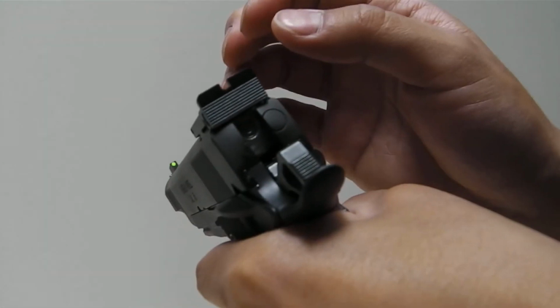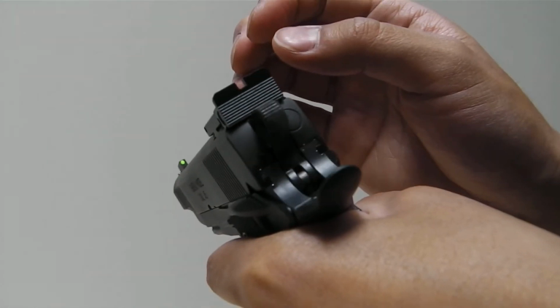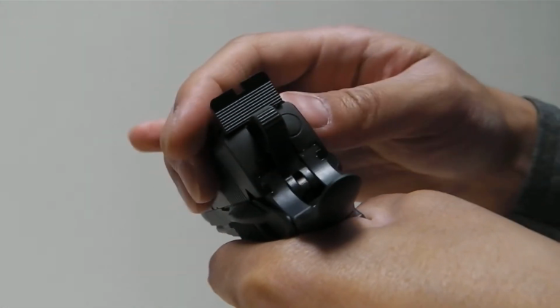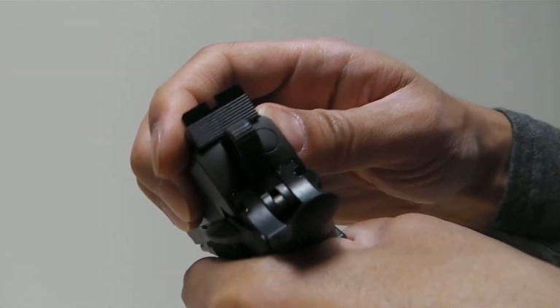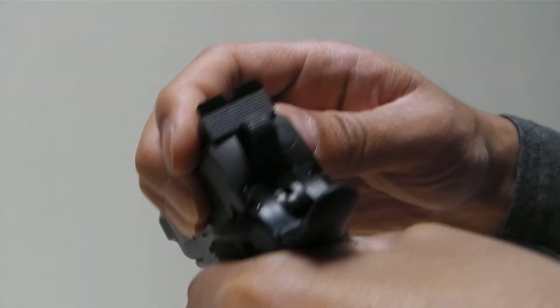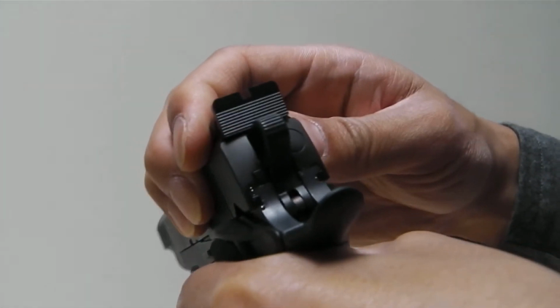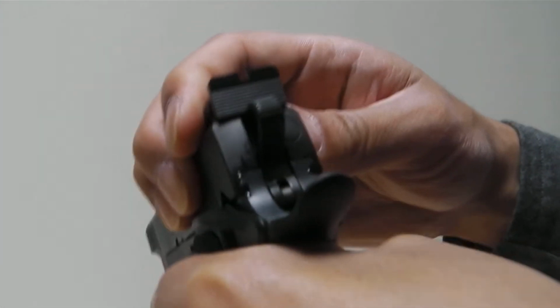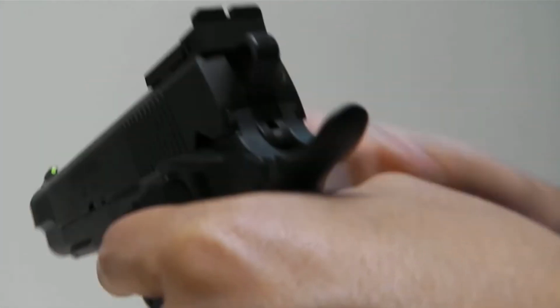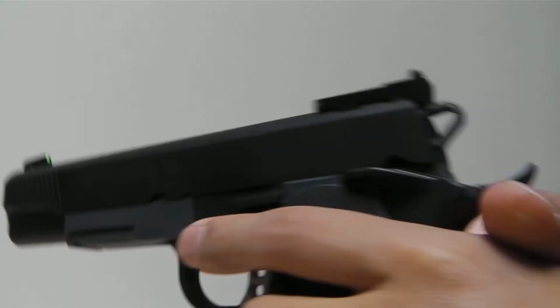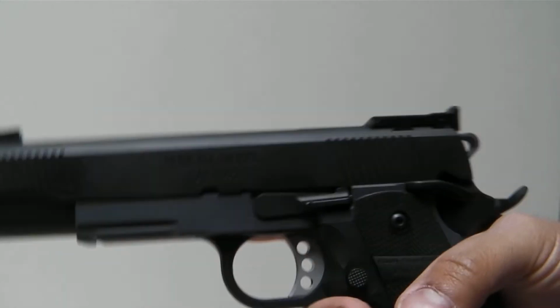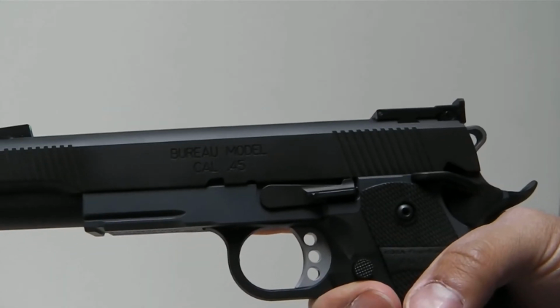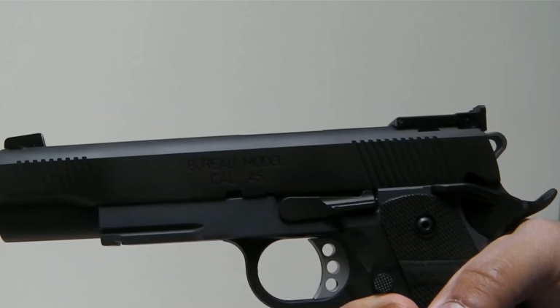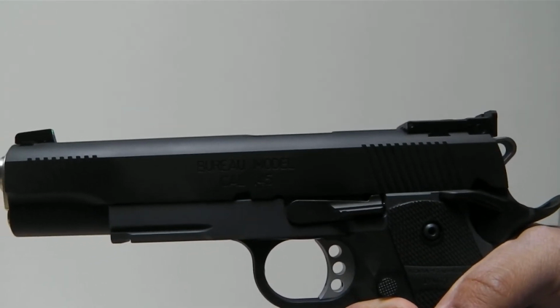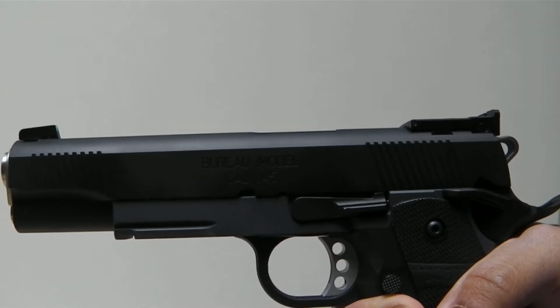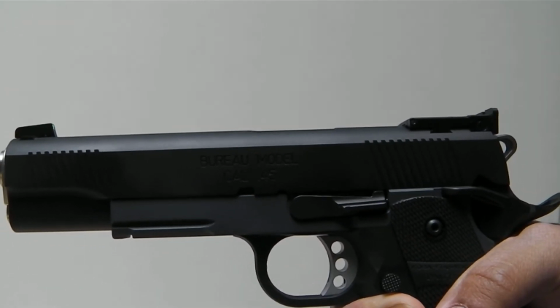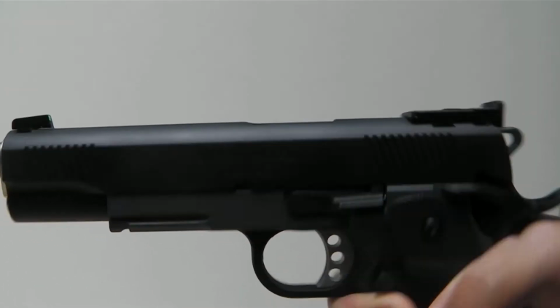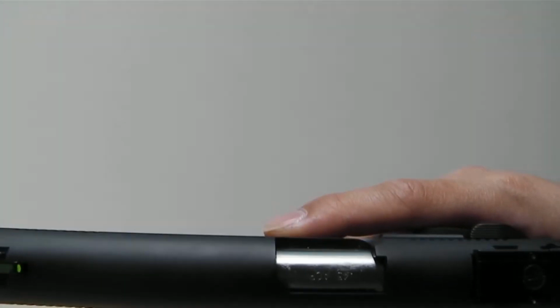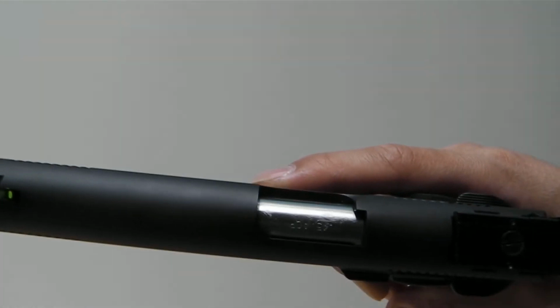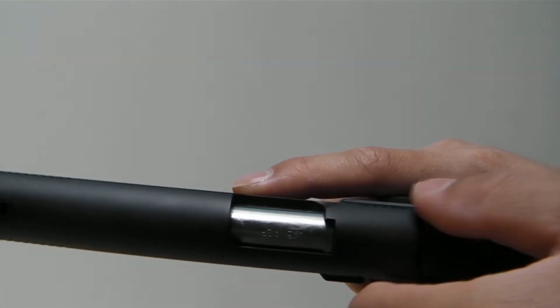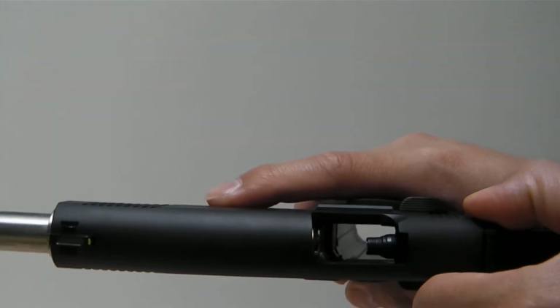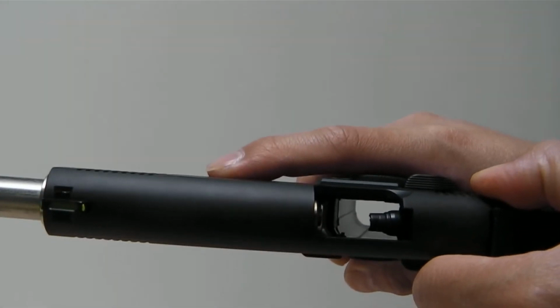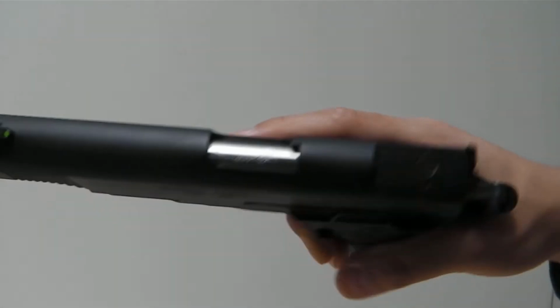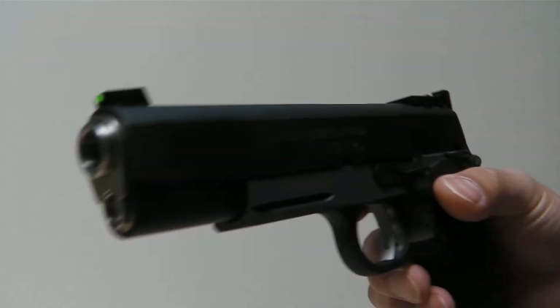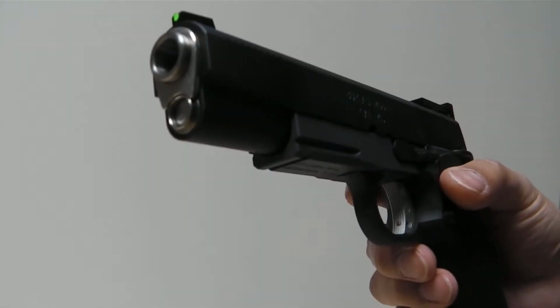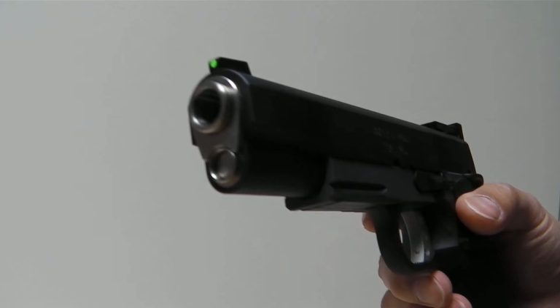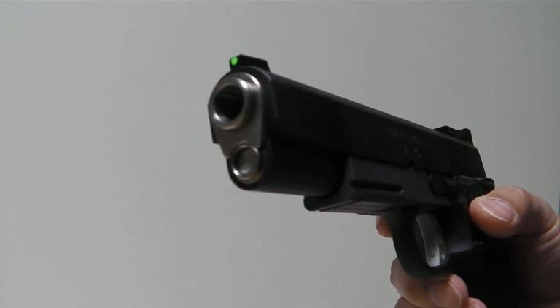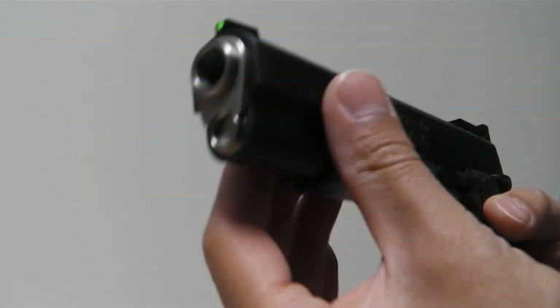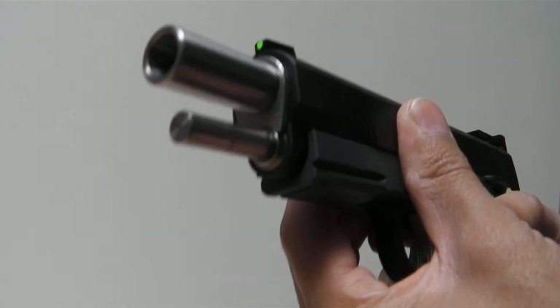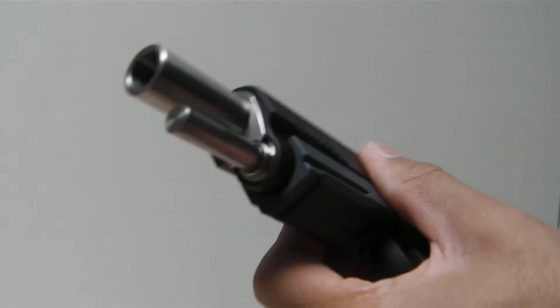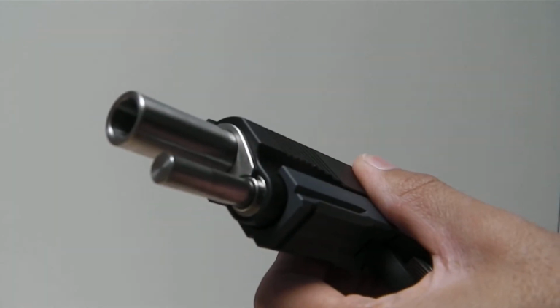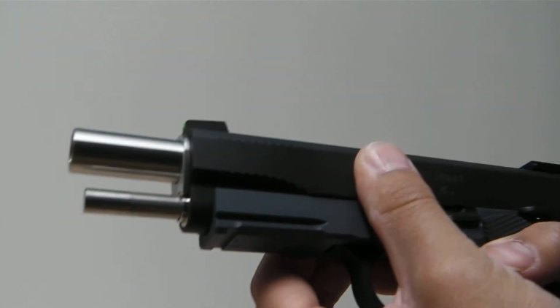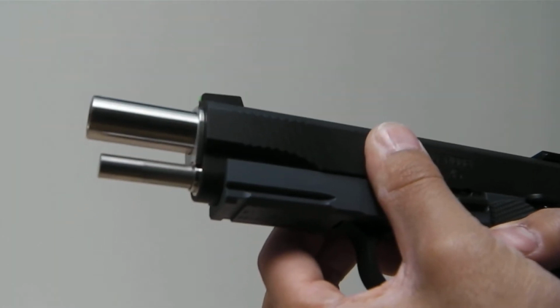As you can see, there is no wobble whatsoever between the slide and frame. I'm also using the Airsoft Masterpiece straight barrel with a barrel bushing setup and a full length guide rod.